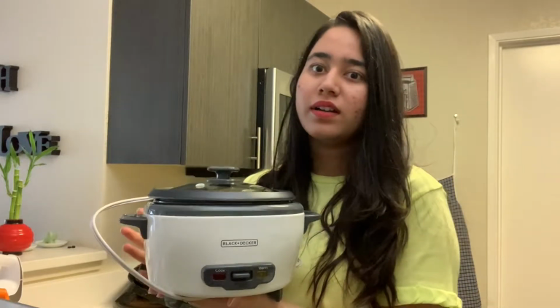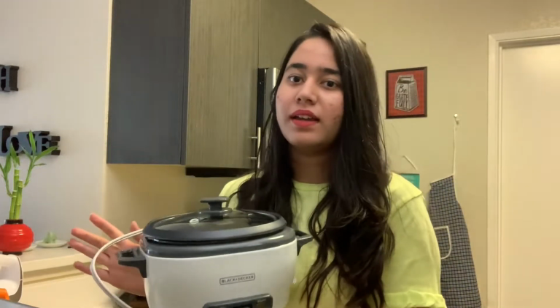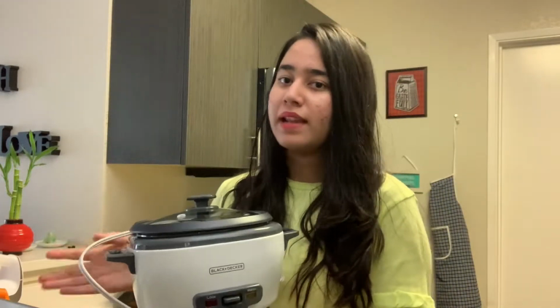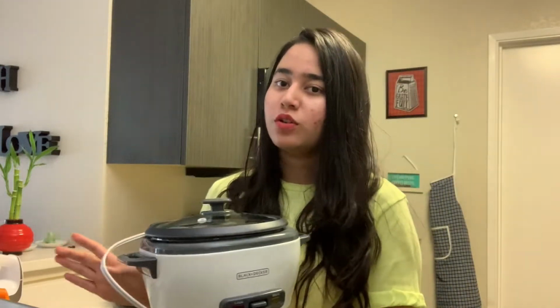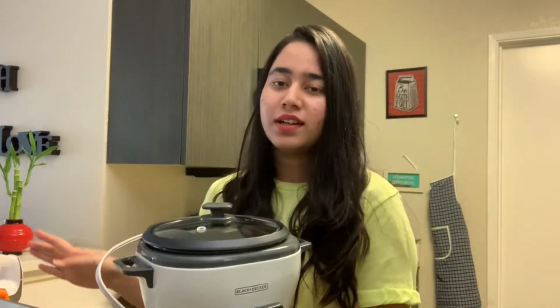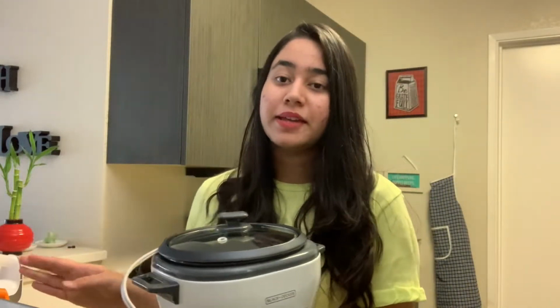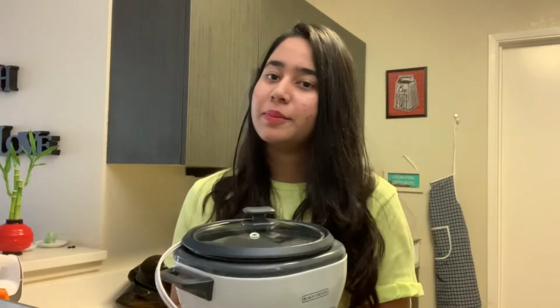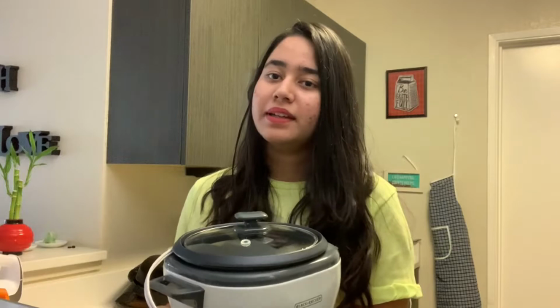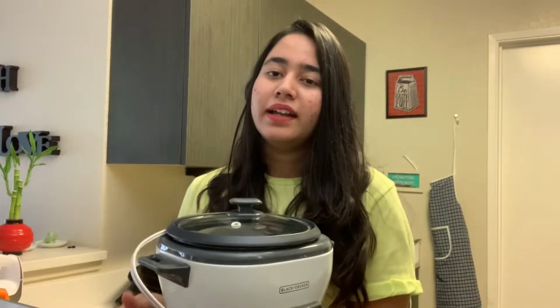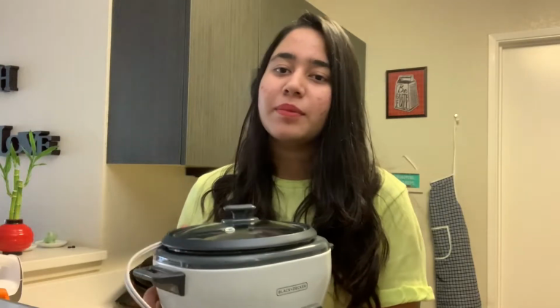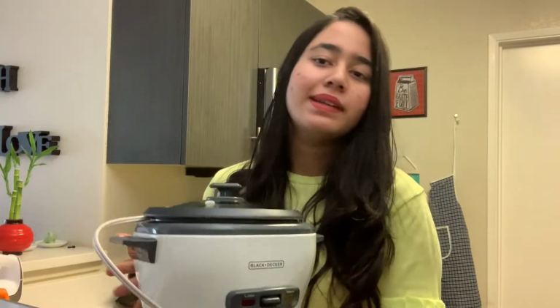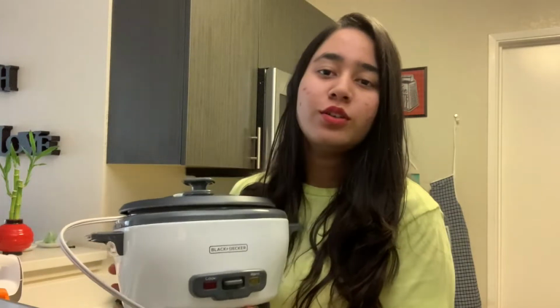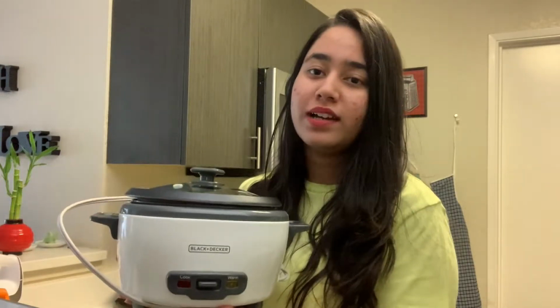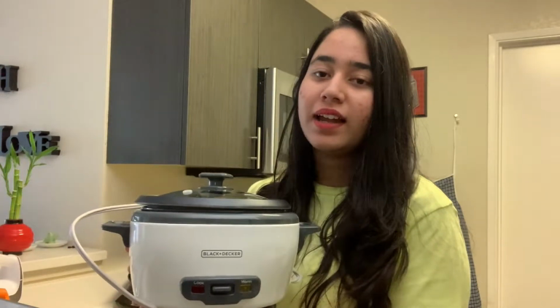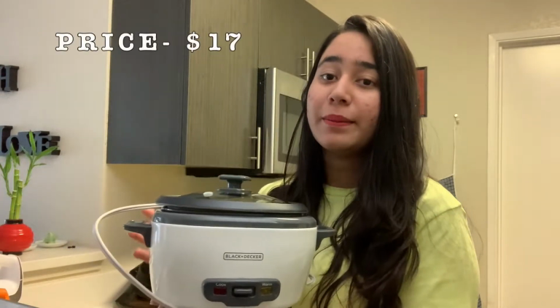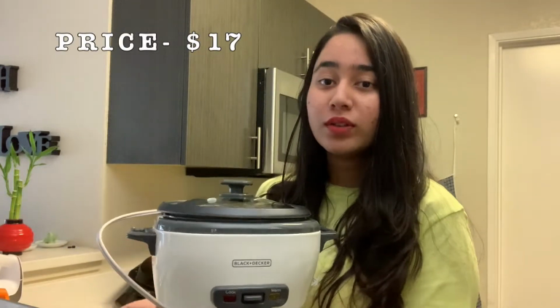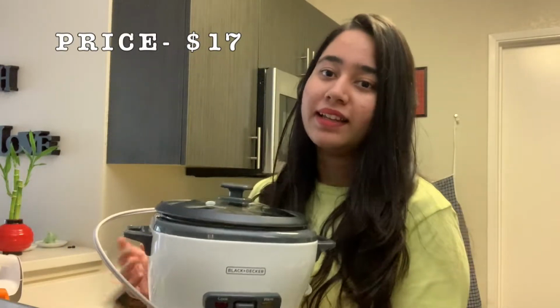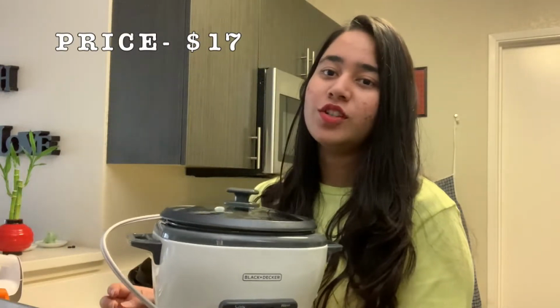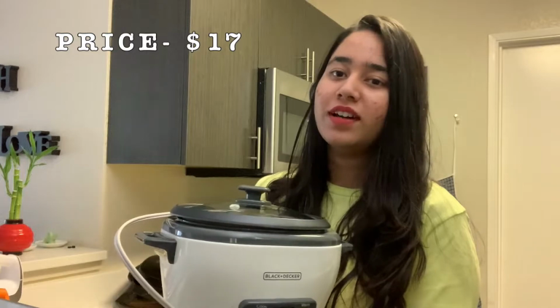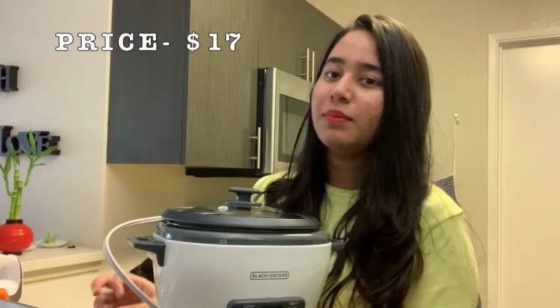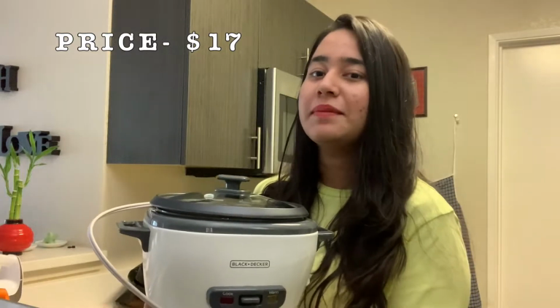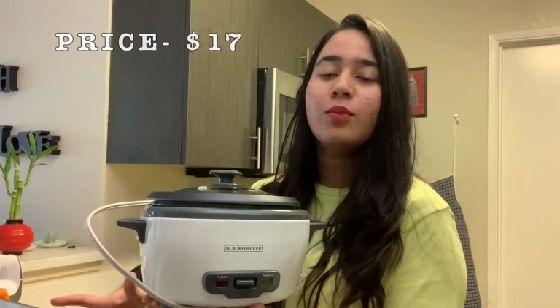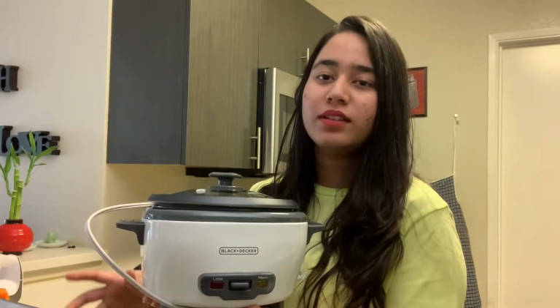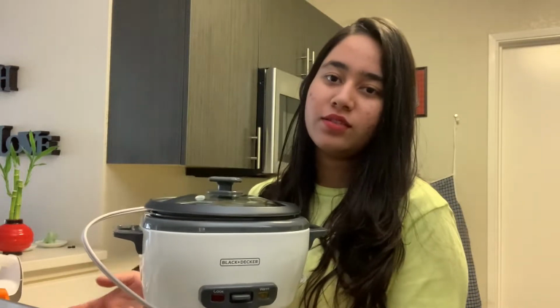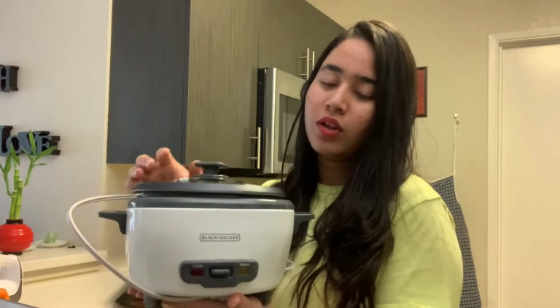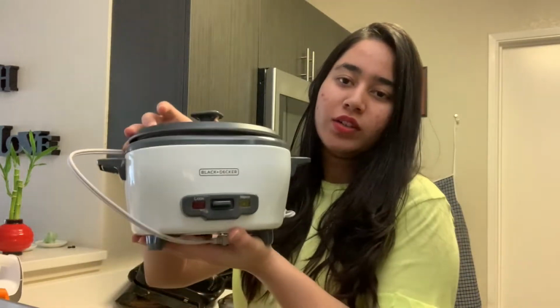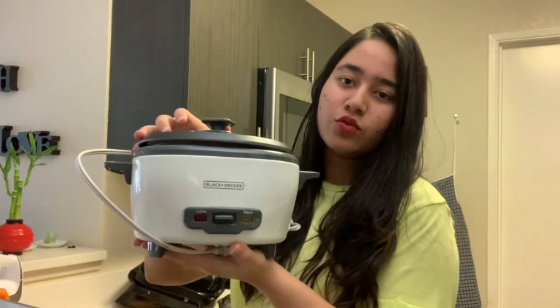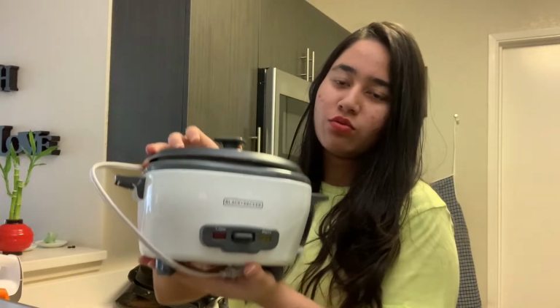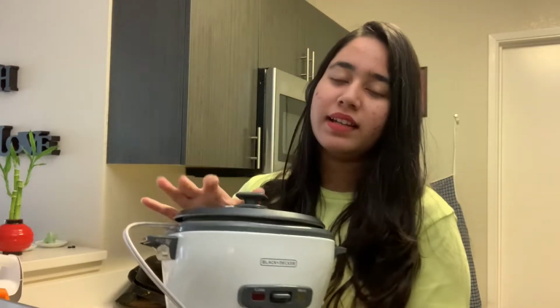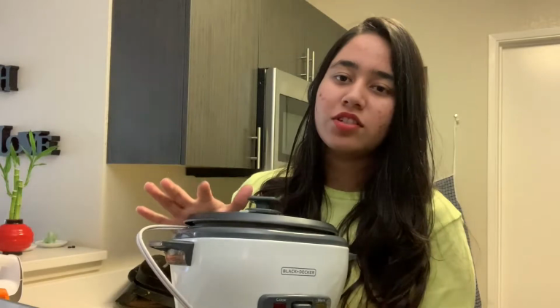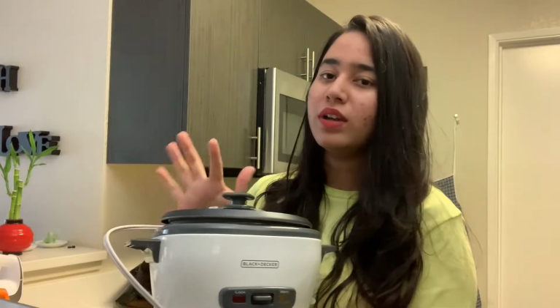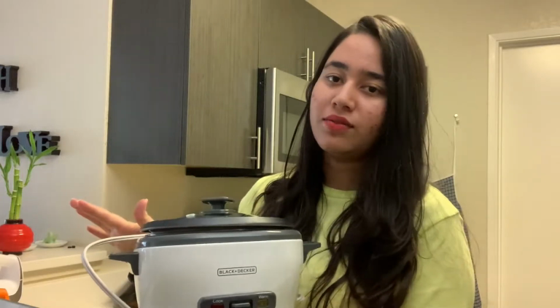I don't use a rice cooker back home in India. But here I prefer to cook rice in the rice cooker. This rice cooker is small — sufficient for about 4 people.